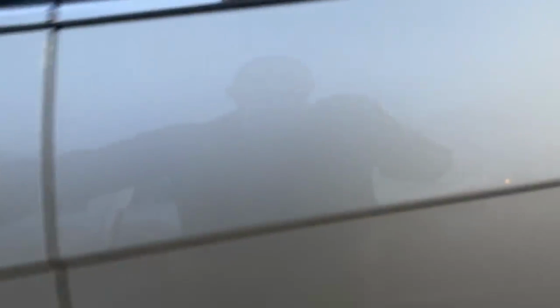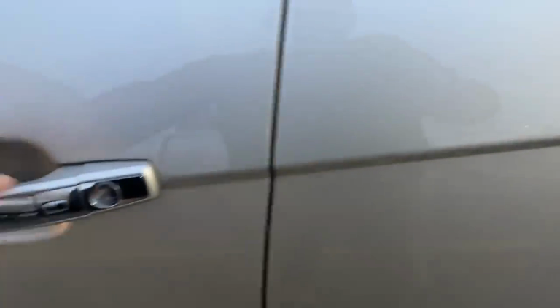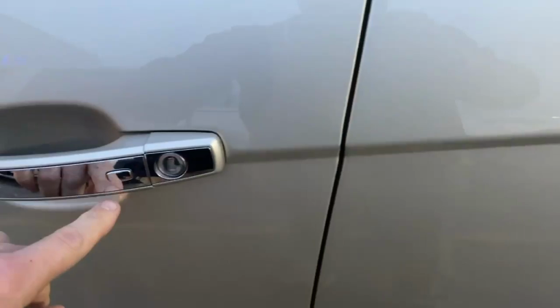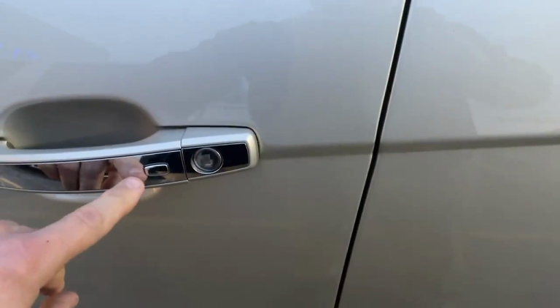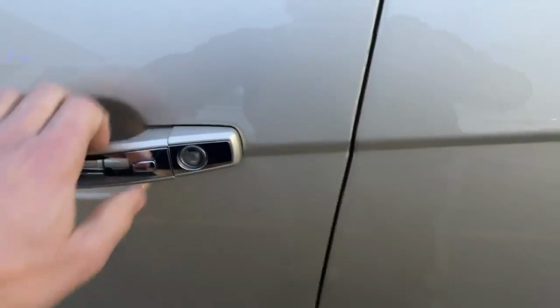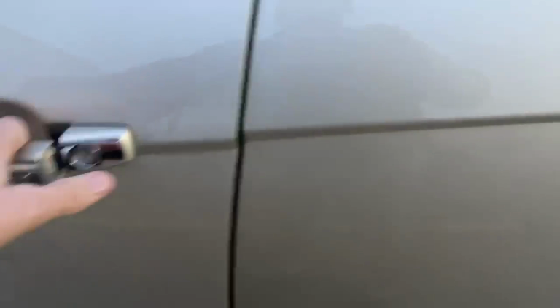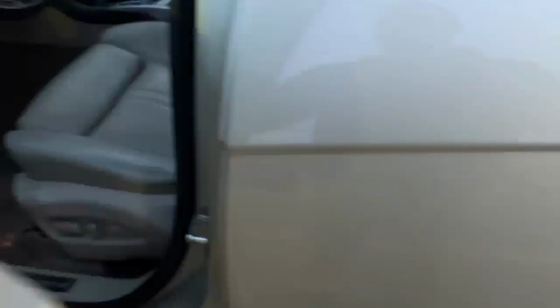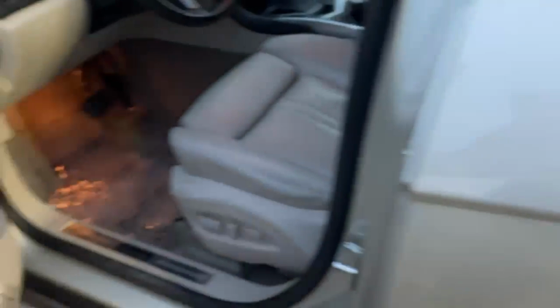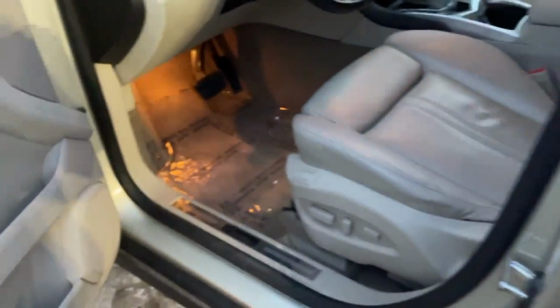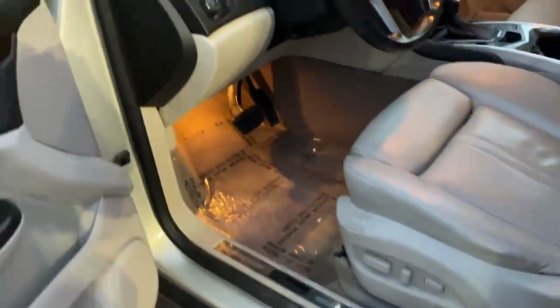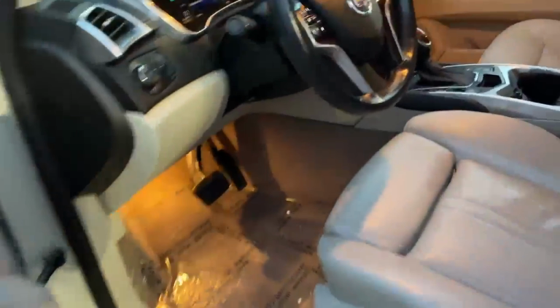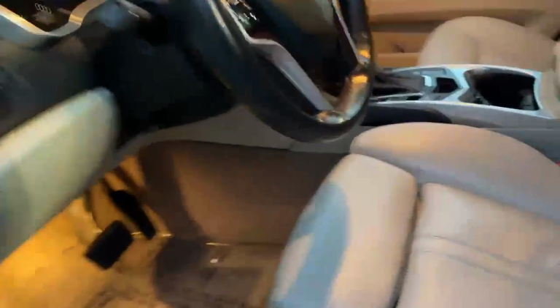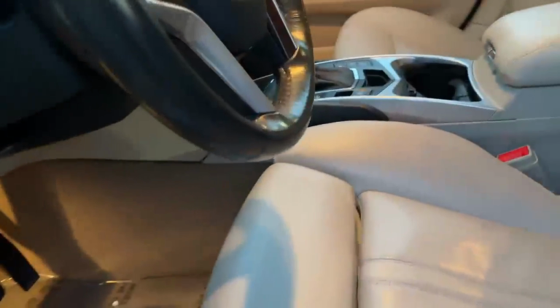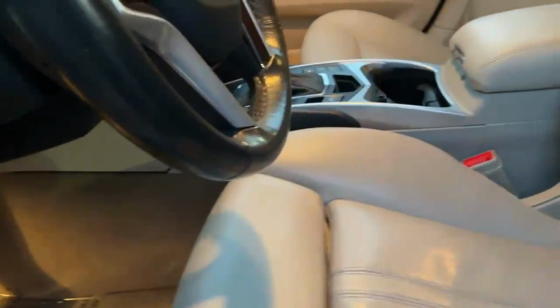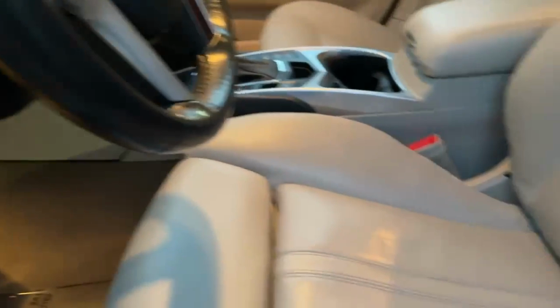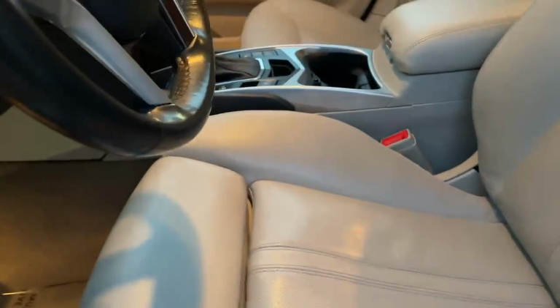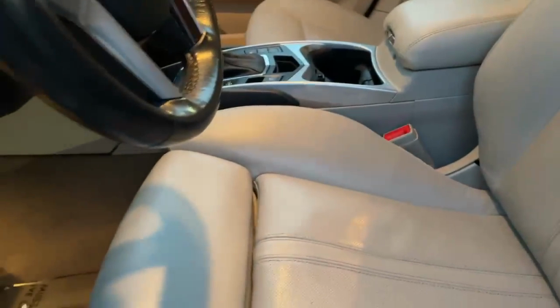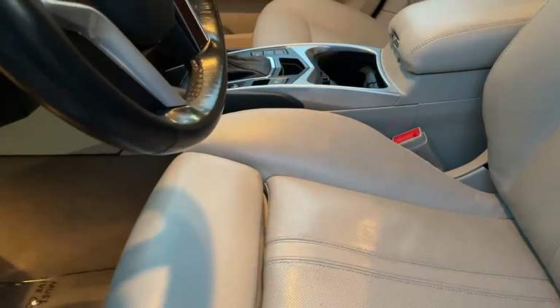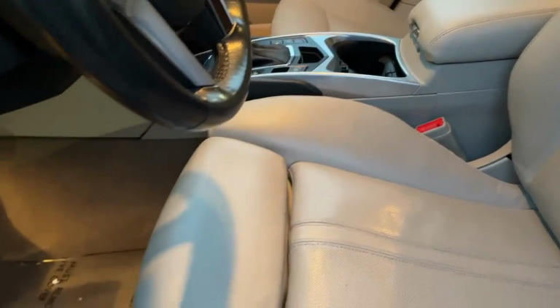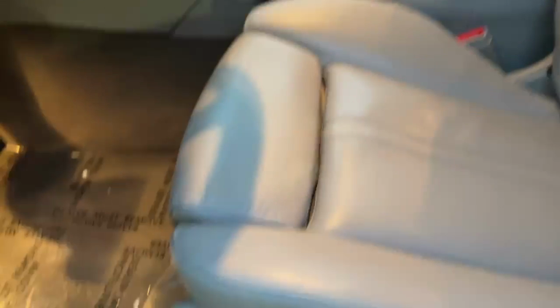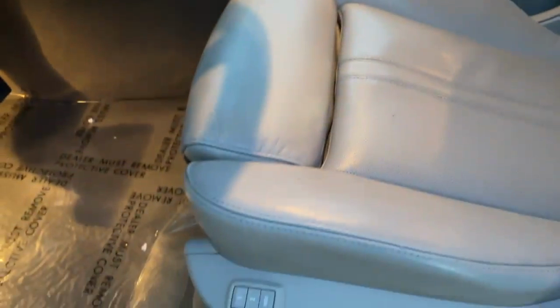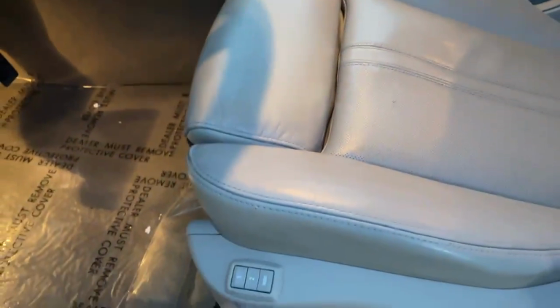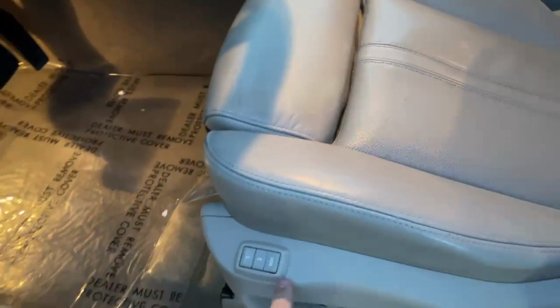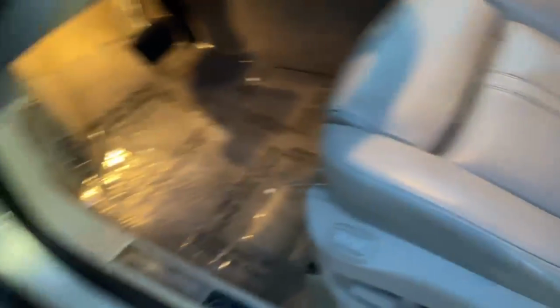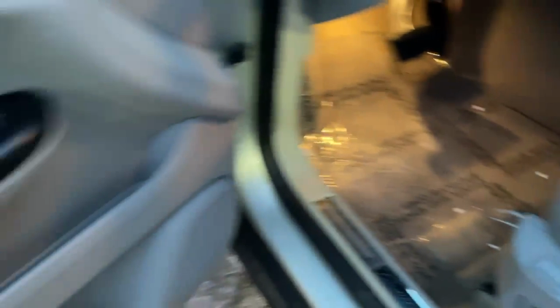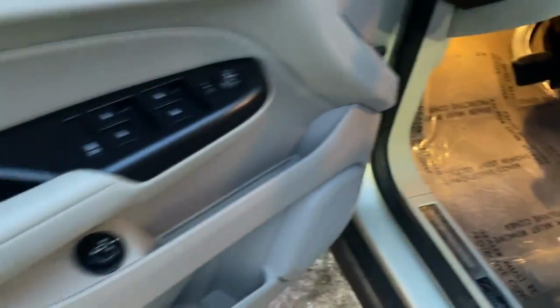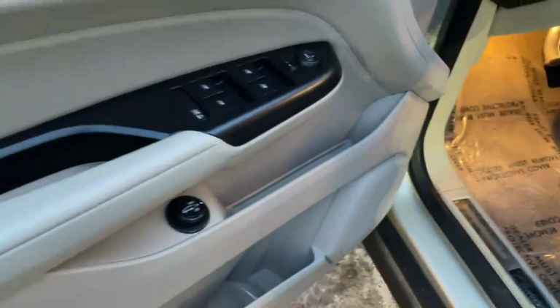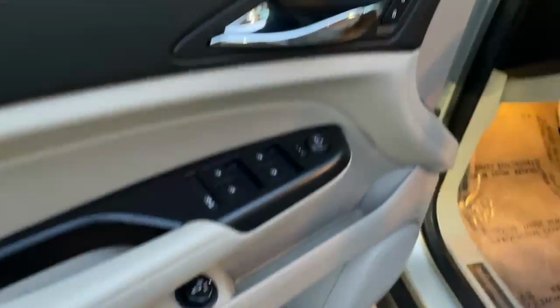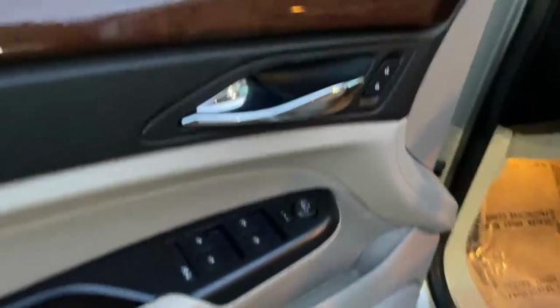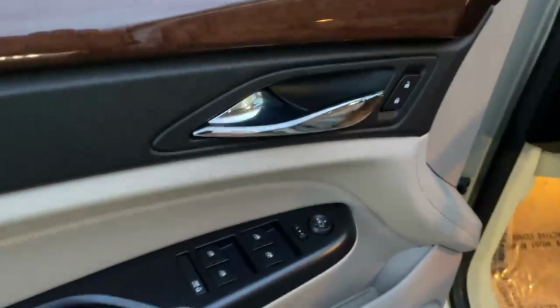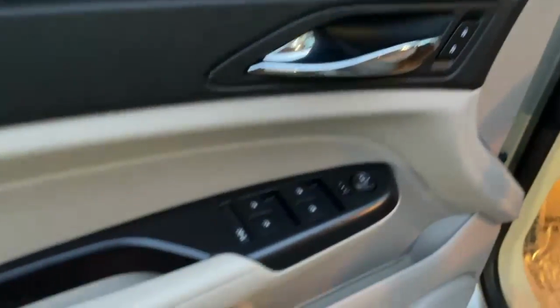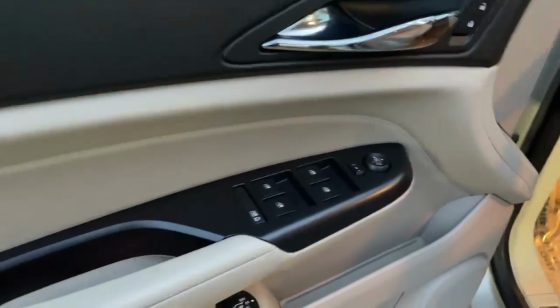Keyless entry on all four doors, and does have memory seating right there. Power windows and doors.